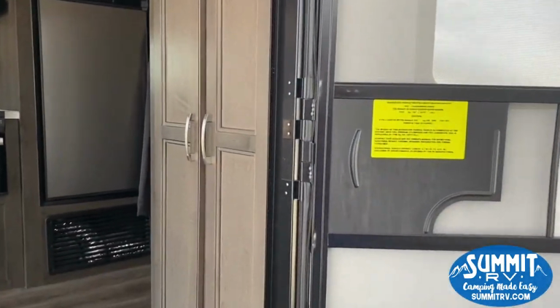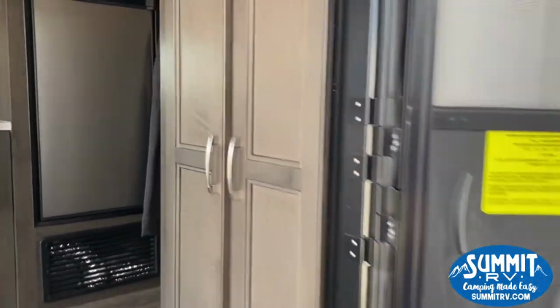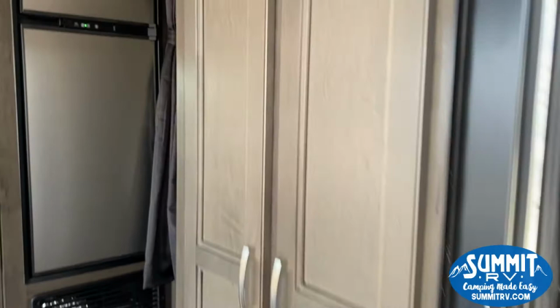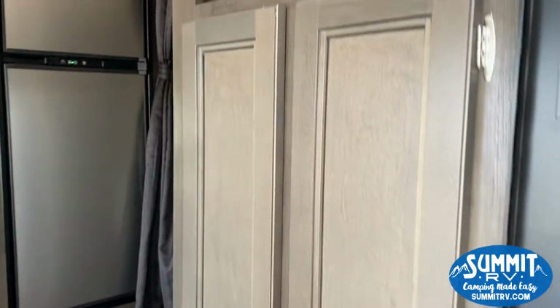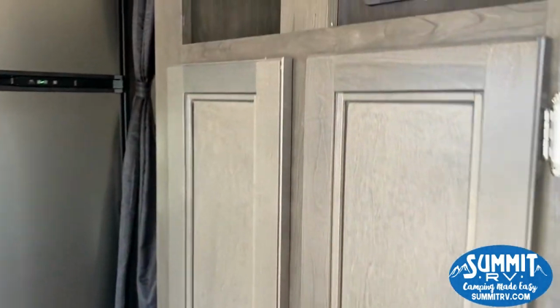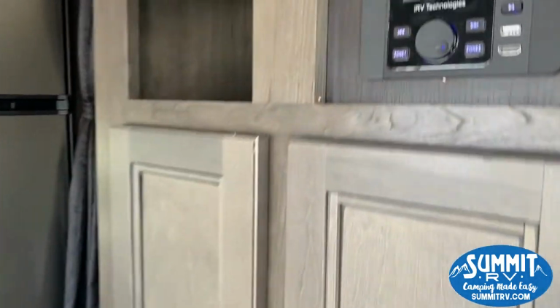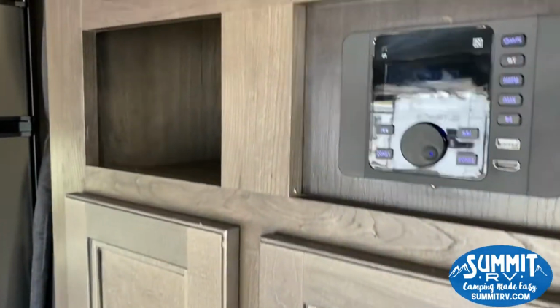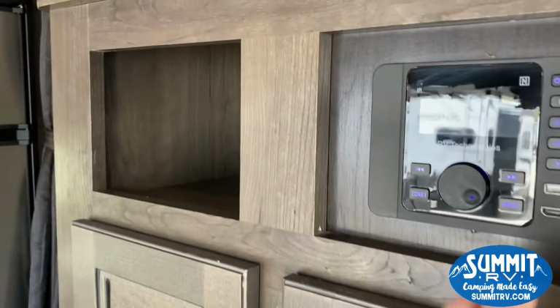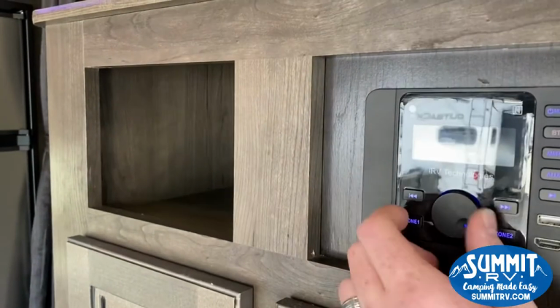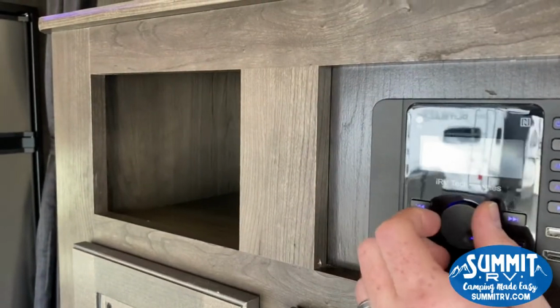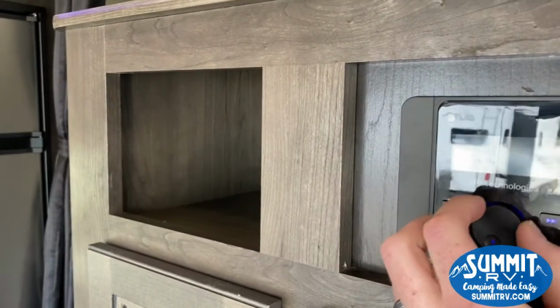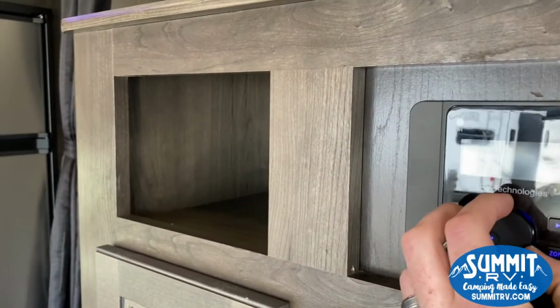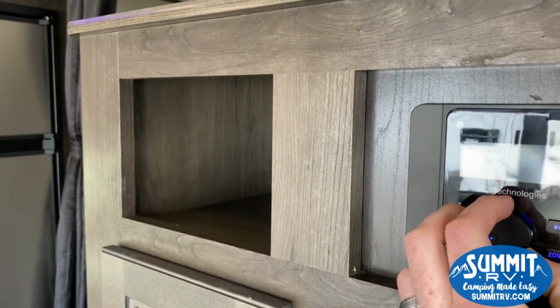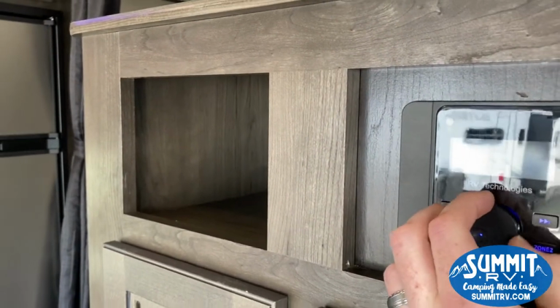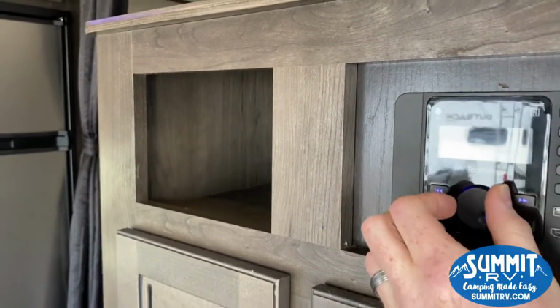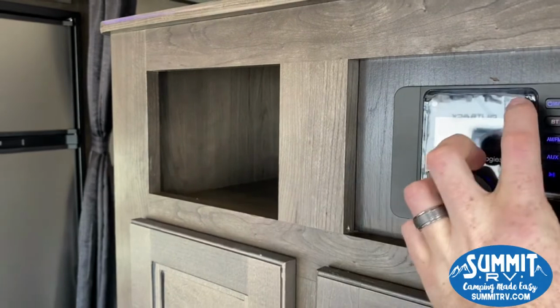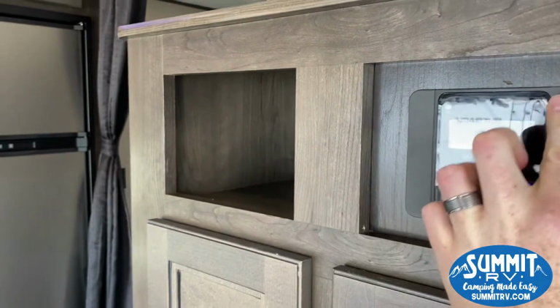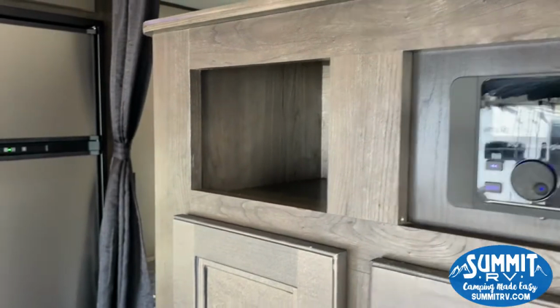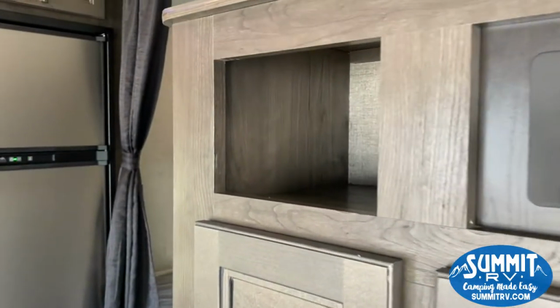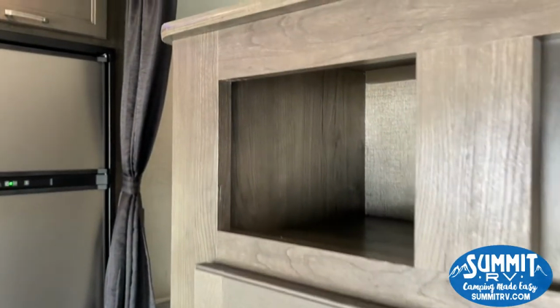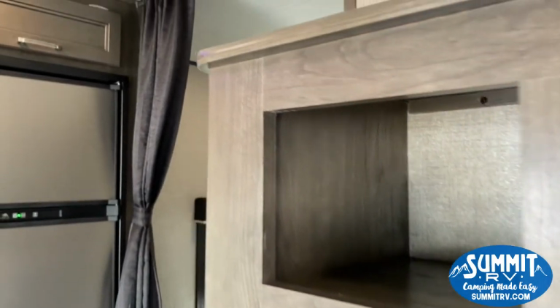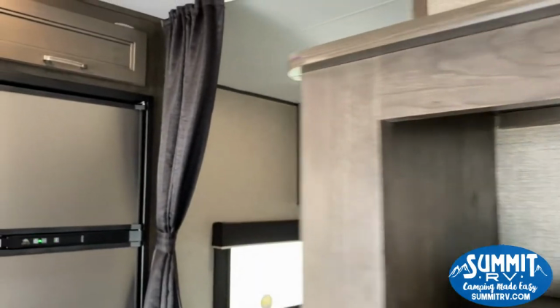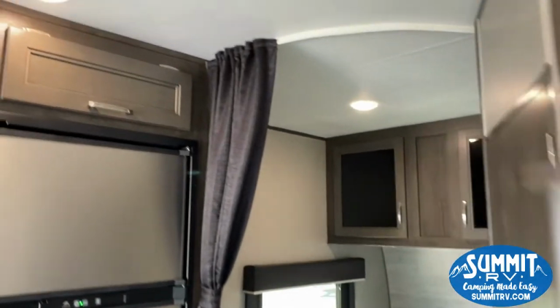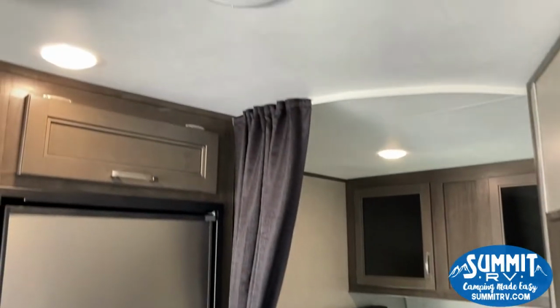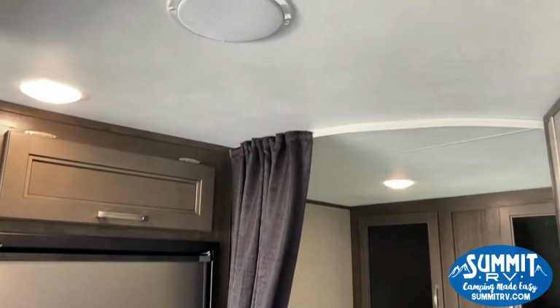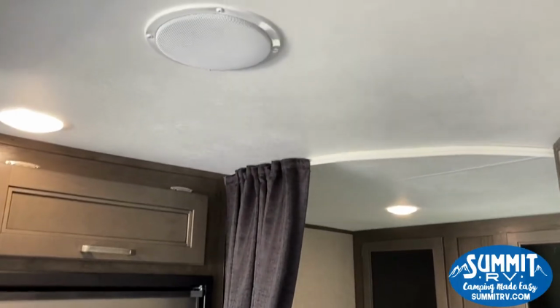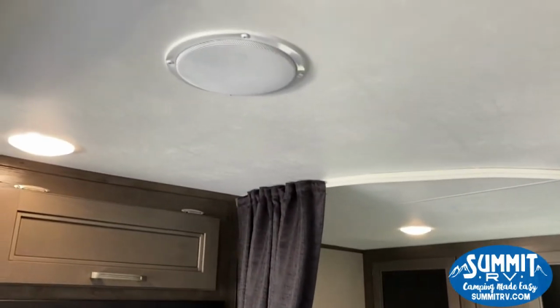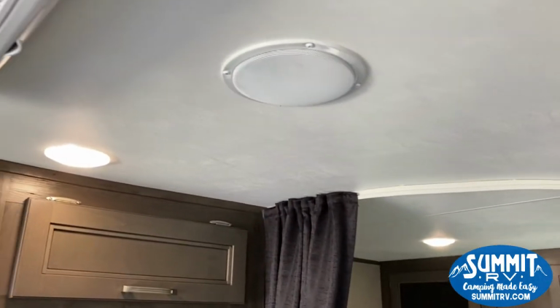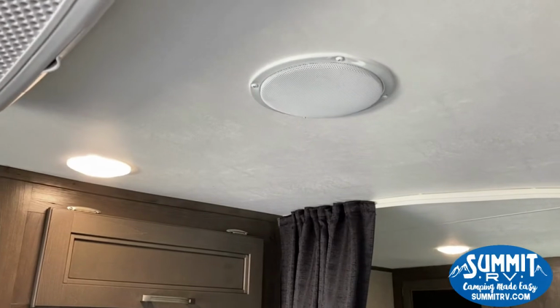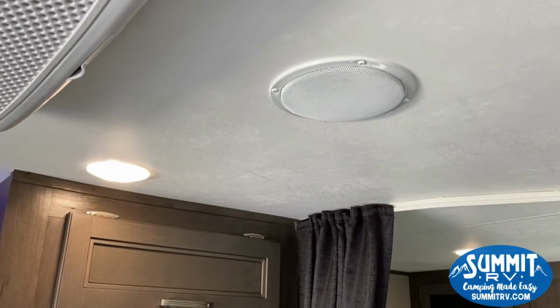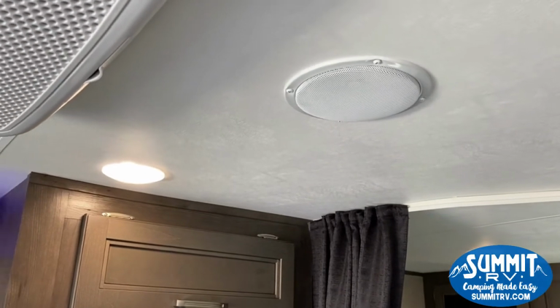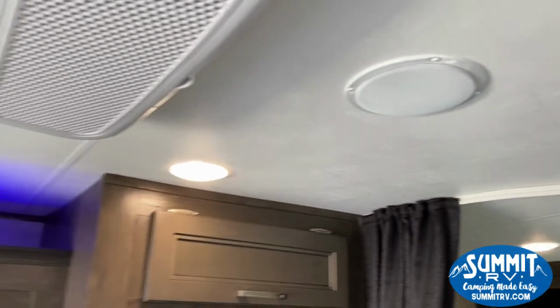First thing you're going to see is your radio, and those do get controlled up top there by your indoor speakers.